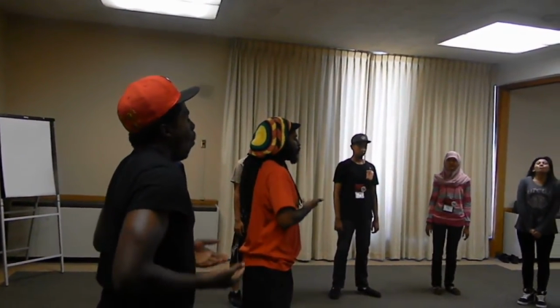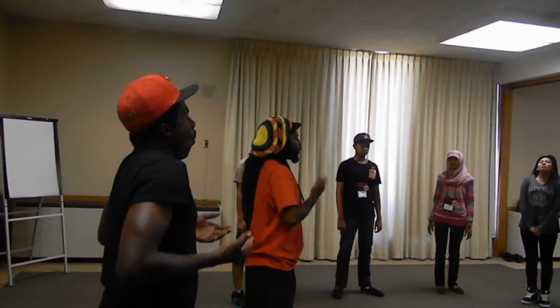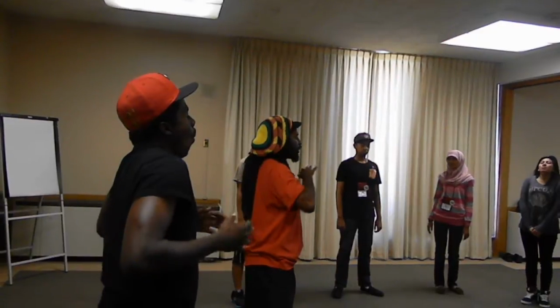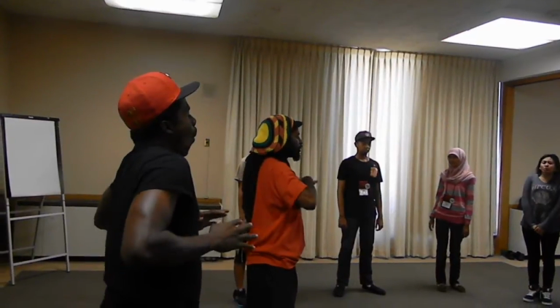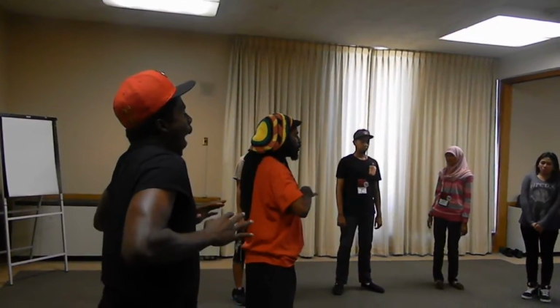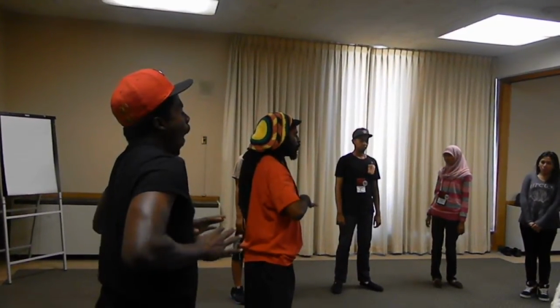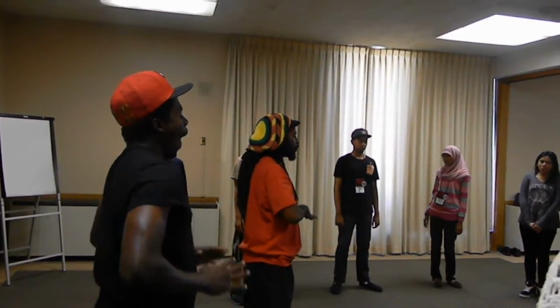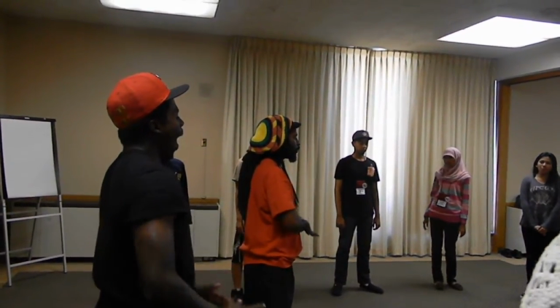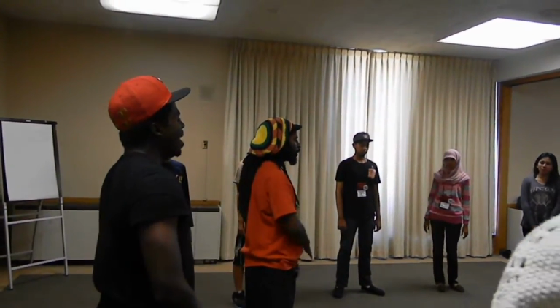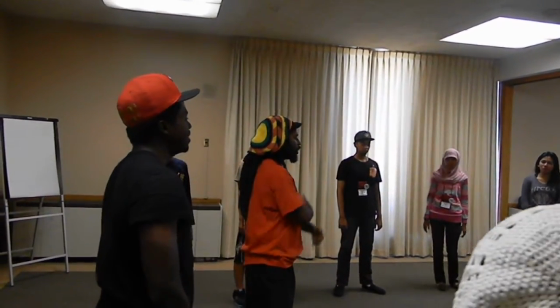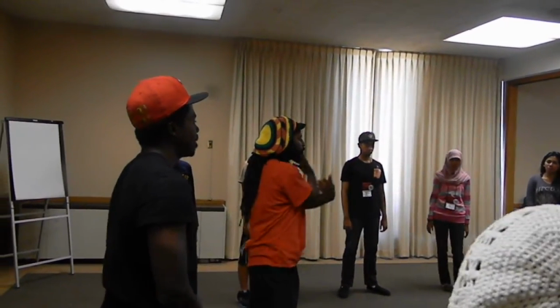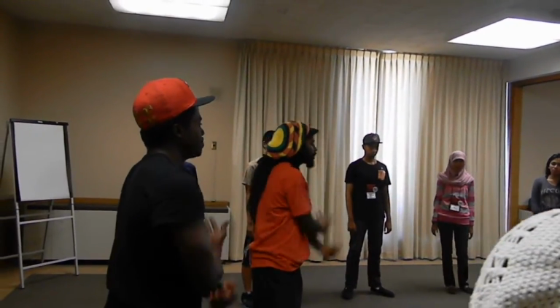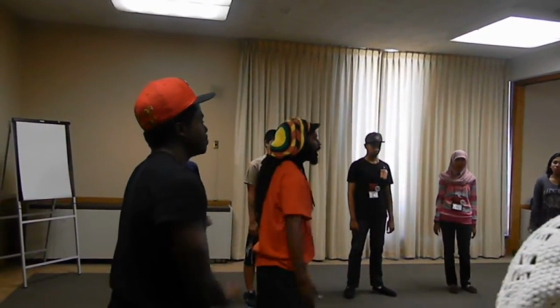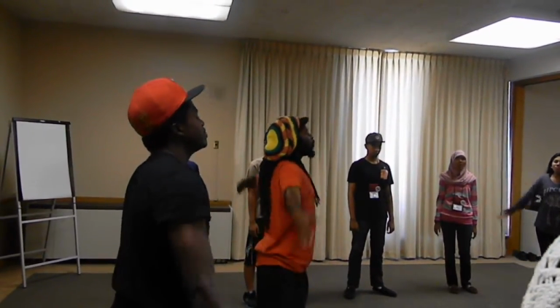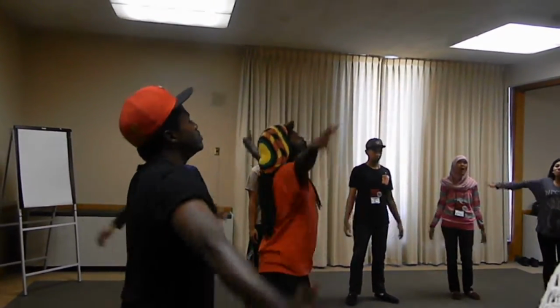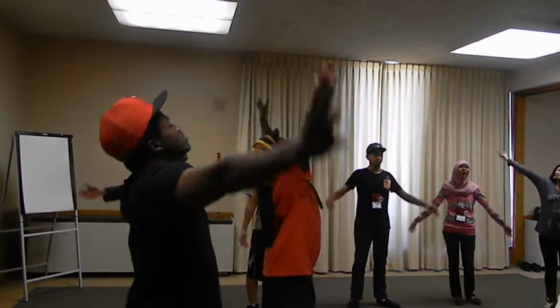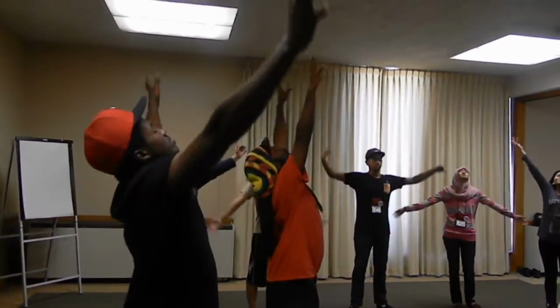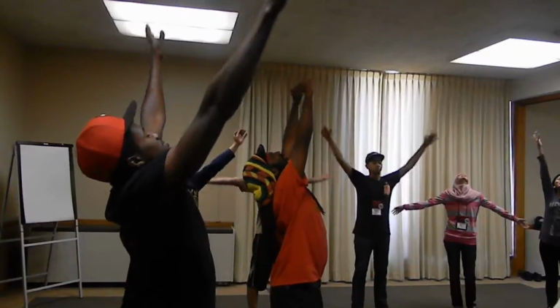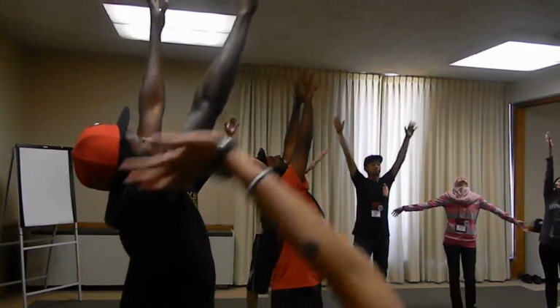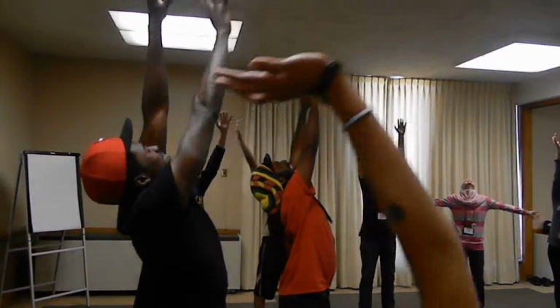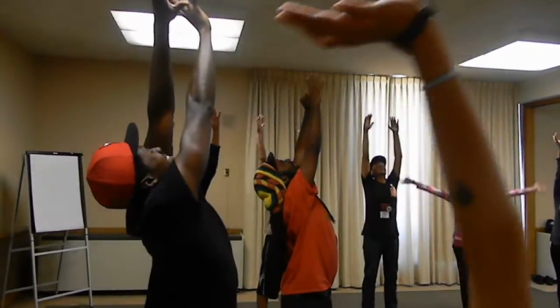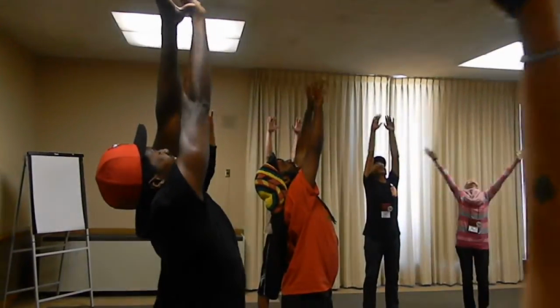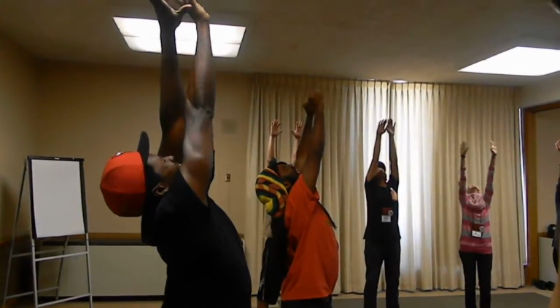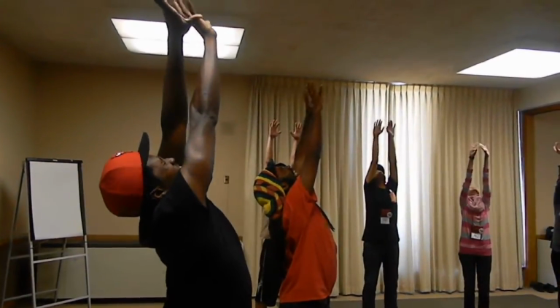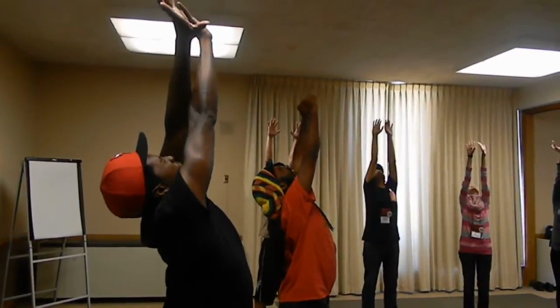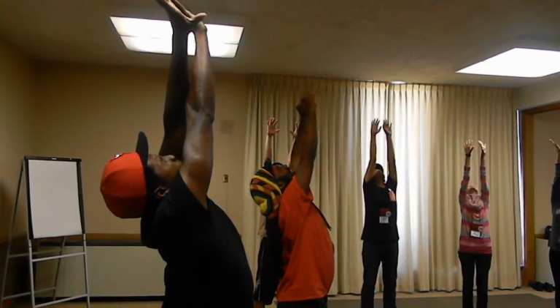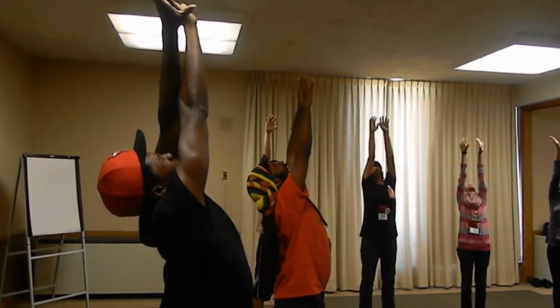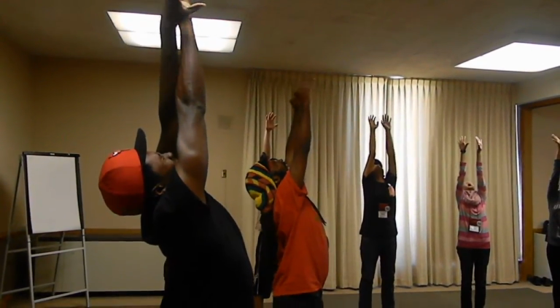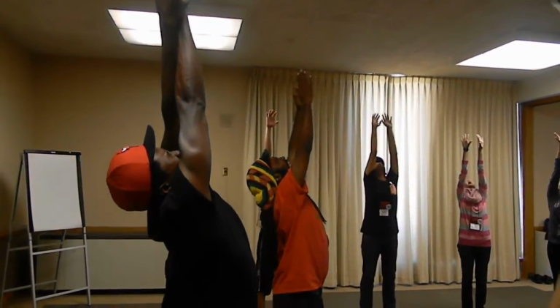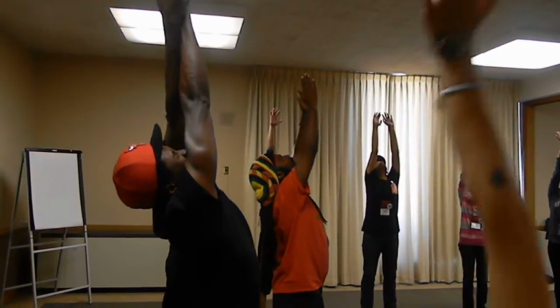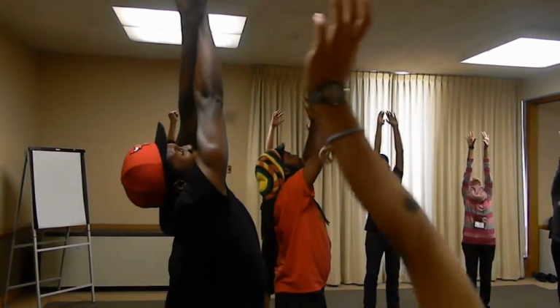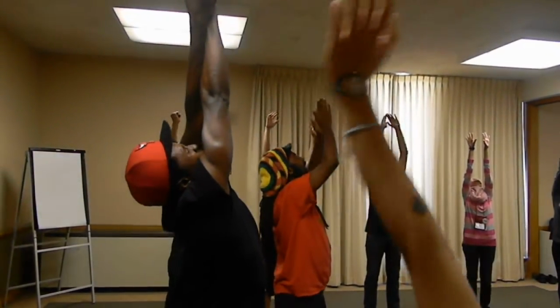Inhale, and exhale. Inhale, reach for the sky. Really stretch to the ceiling, stretch out that face — ugly face — stretch it out, and exhale, bring it down.